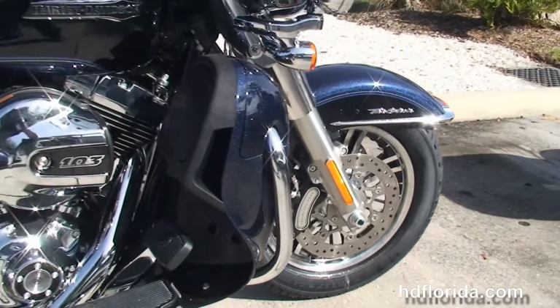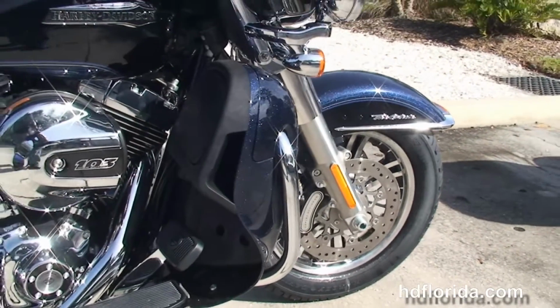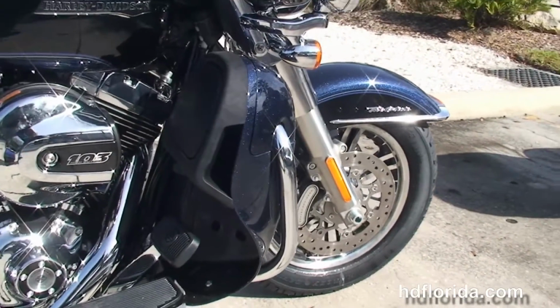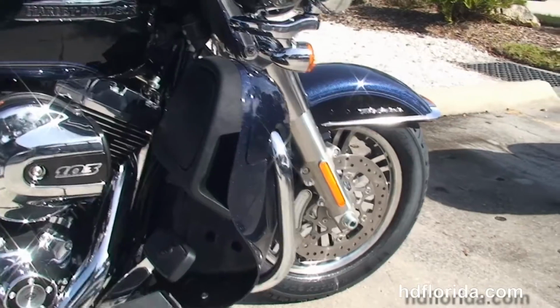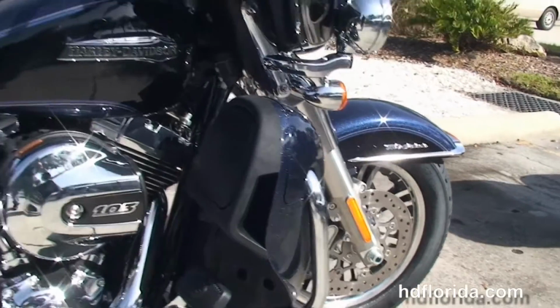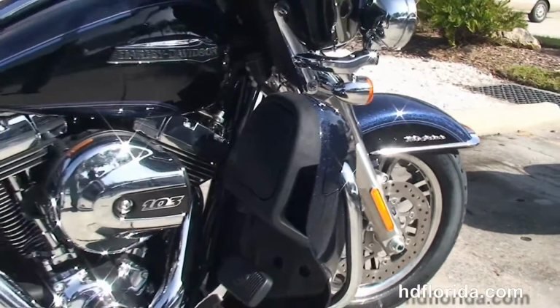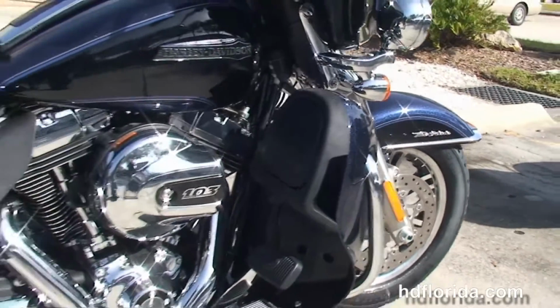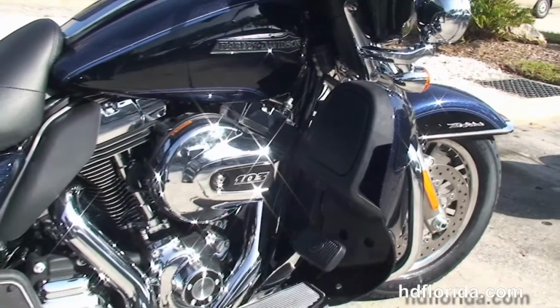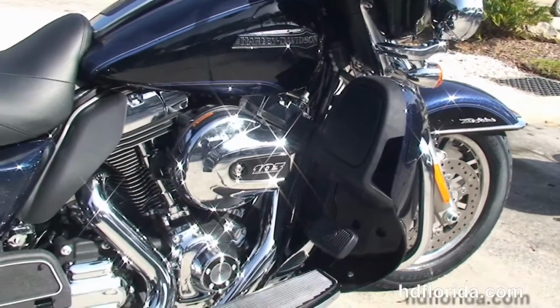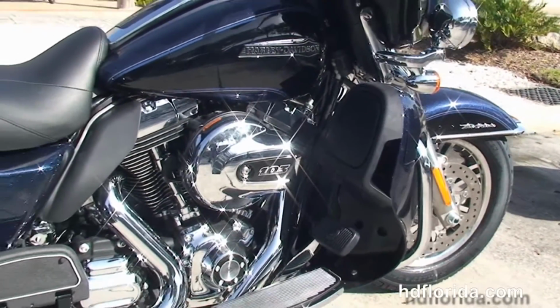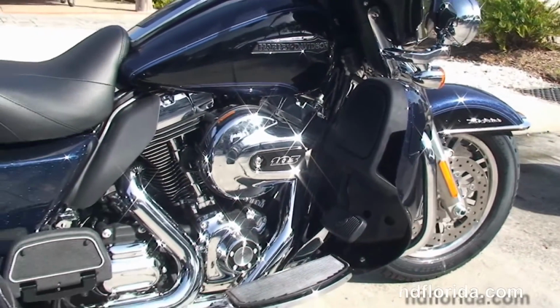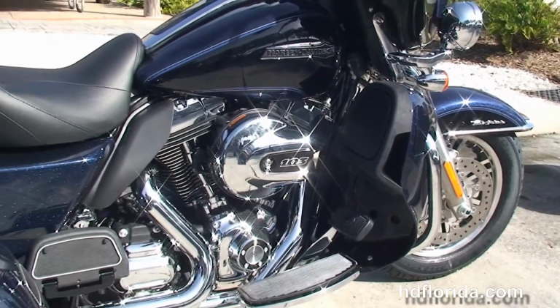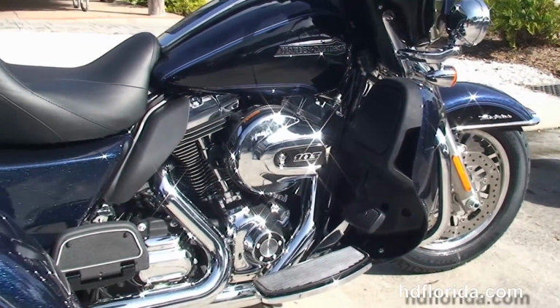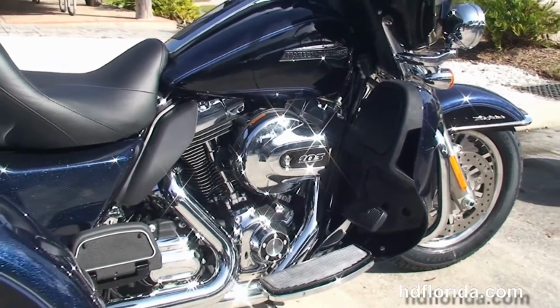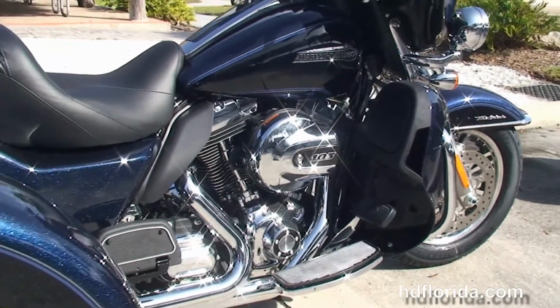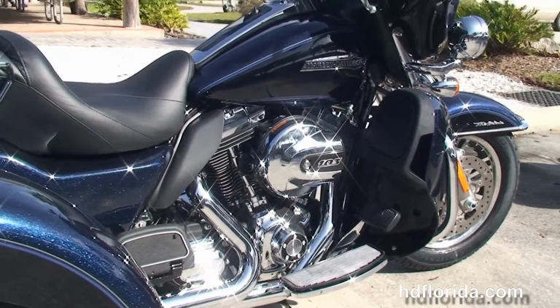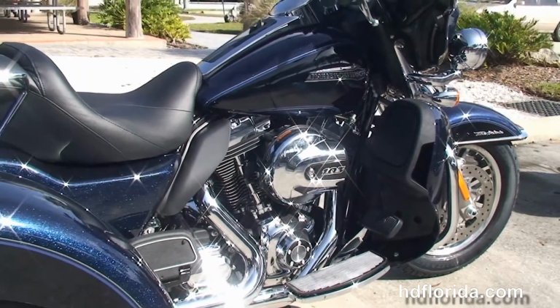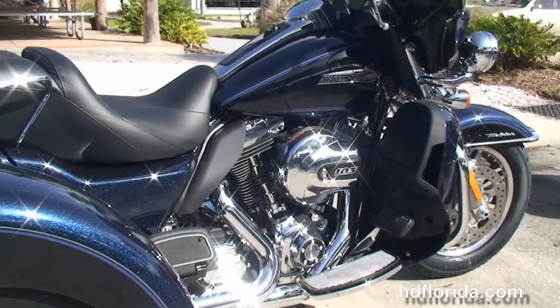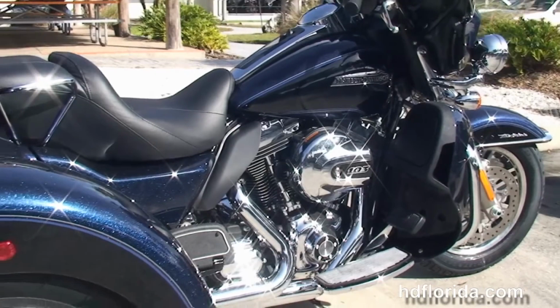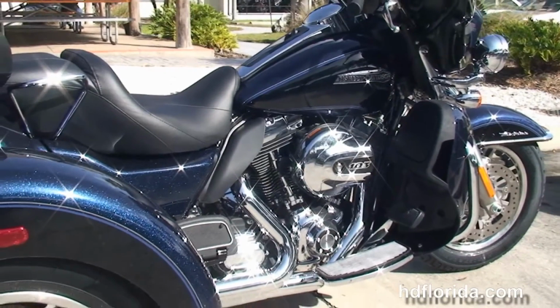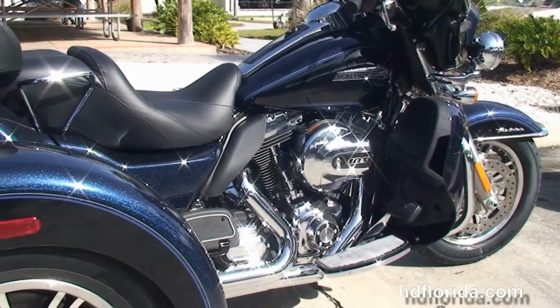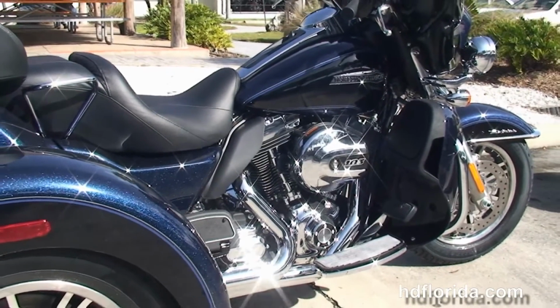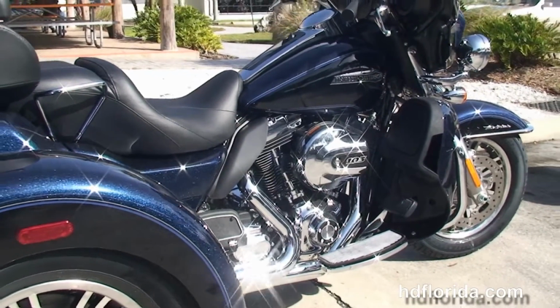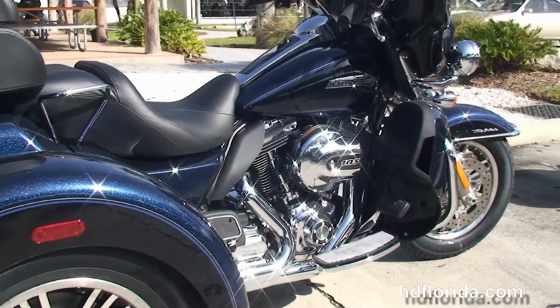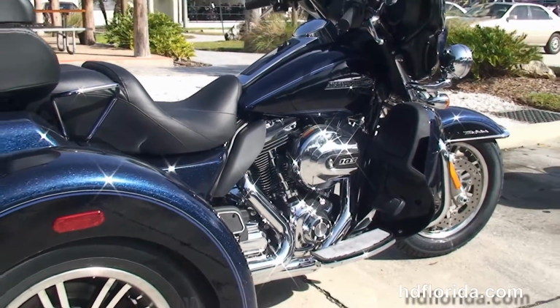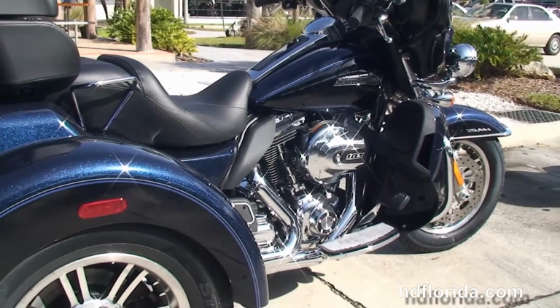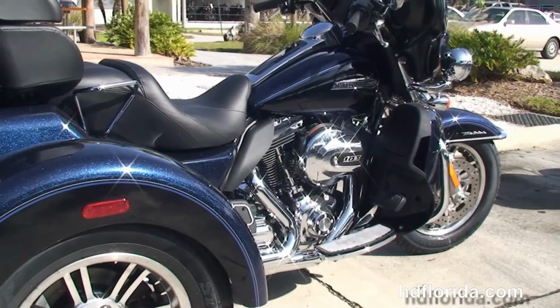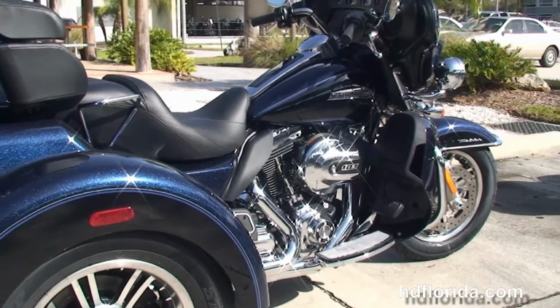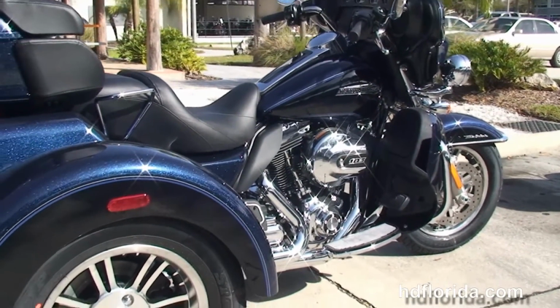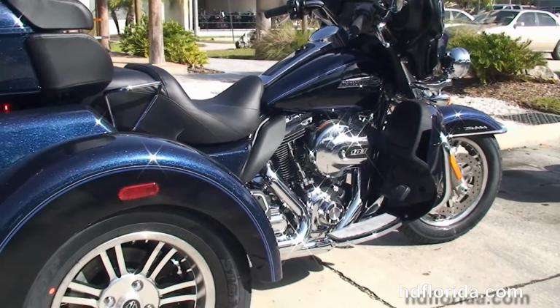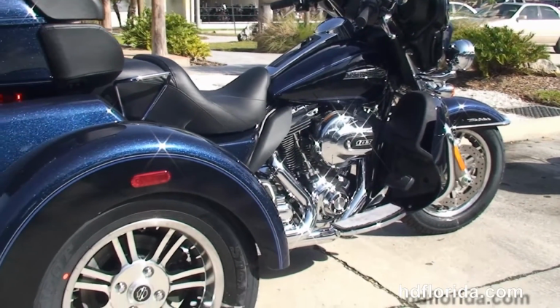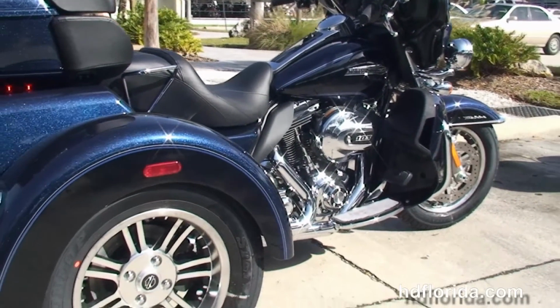We head back to the radiators and fans housed inside the color-matched lower fairings — that cools the twin-cooled 103 cubic inch twin cam engine with 6-speed cruise drive transmission.